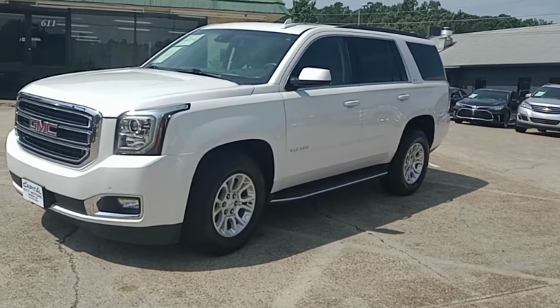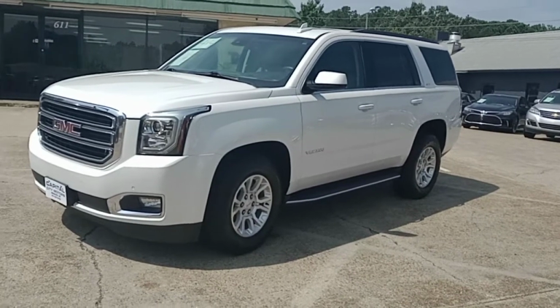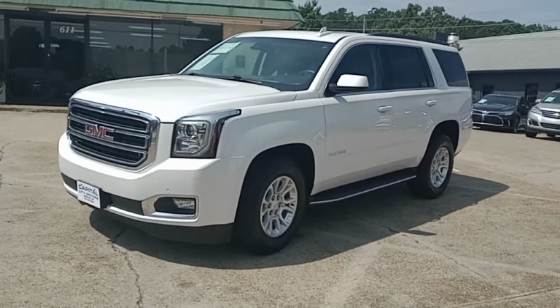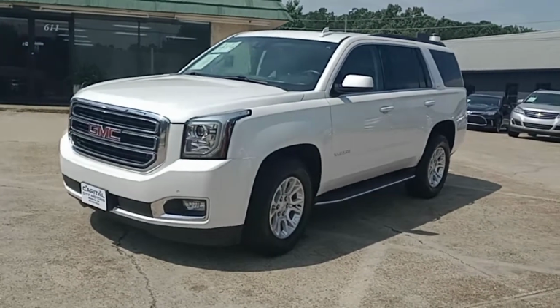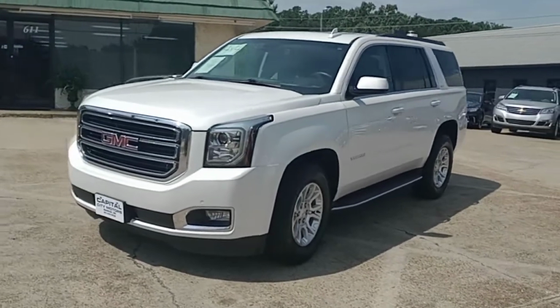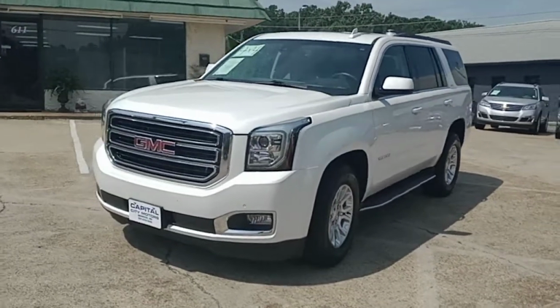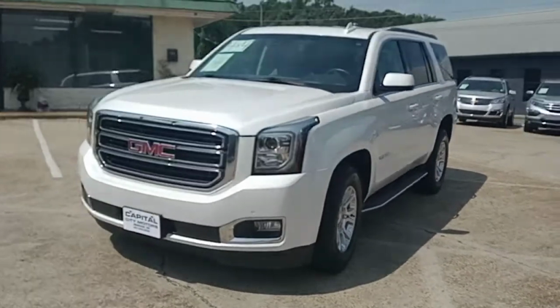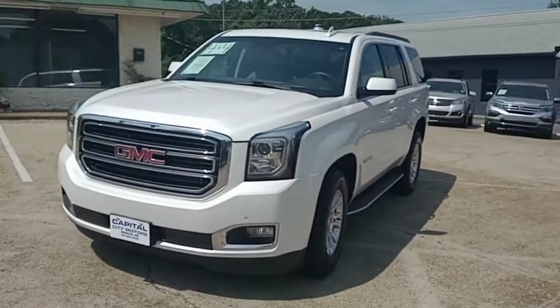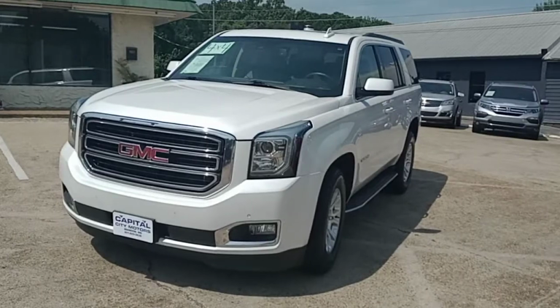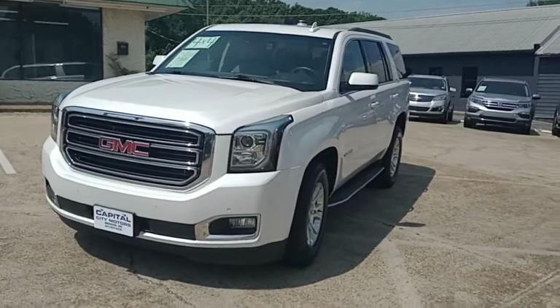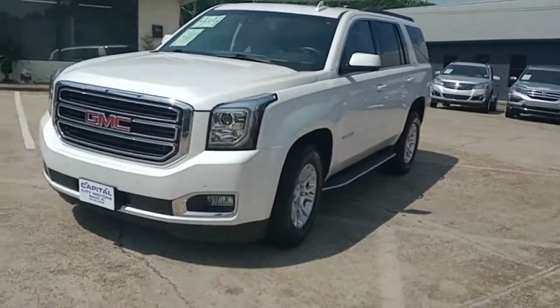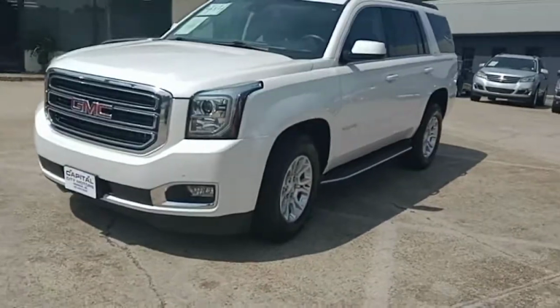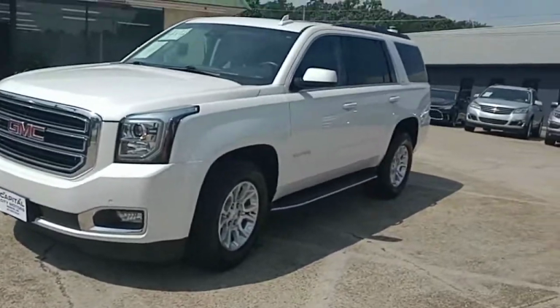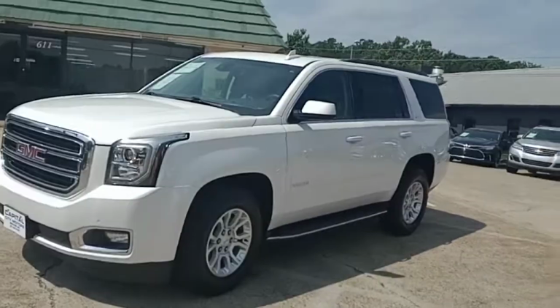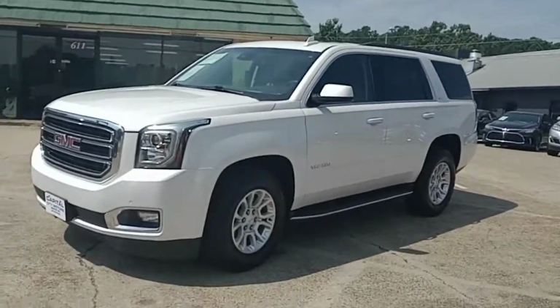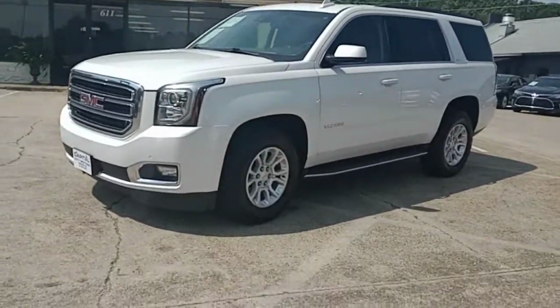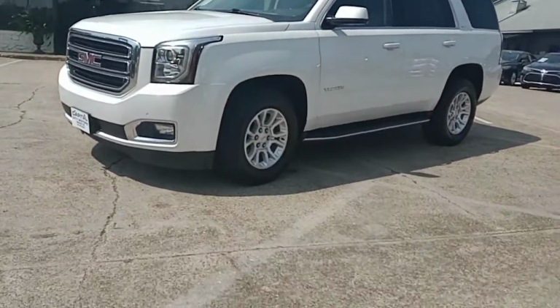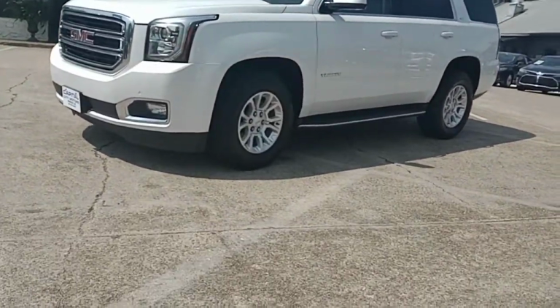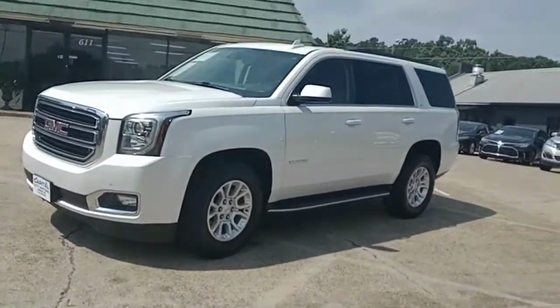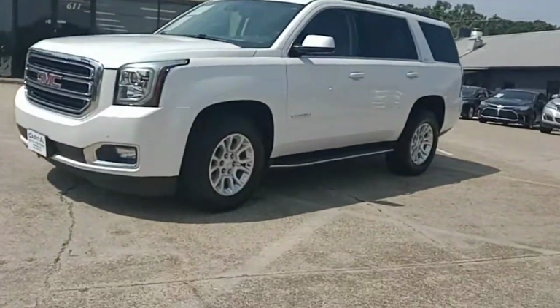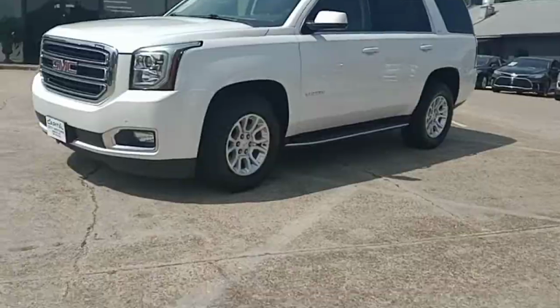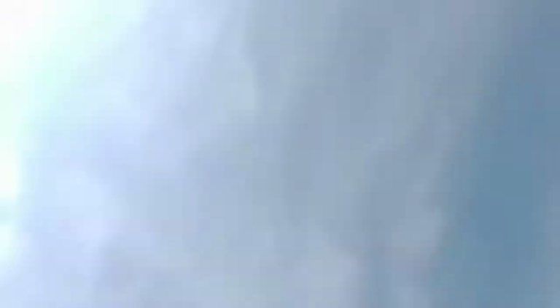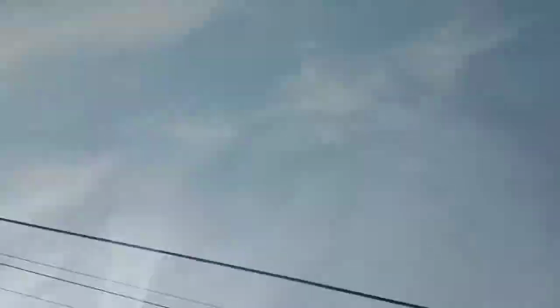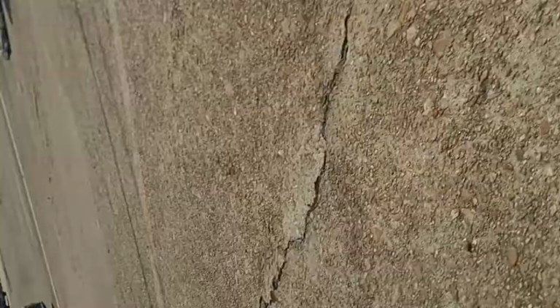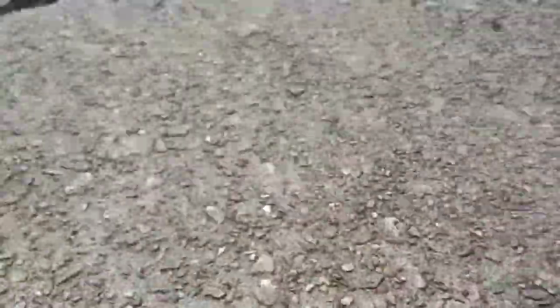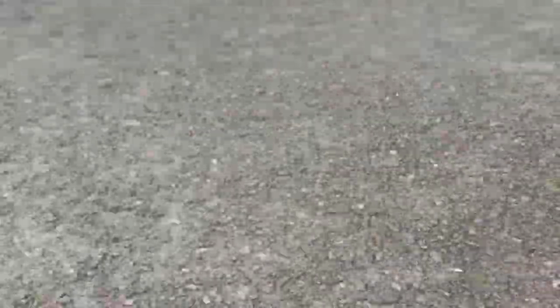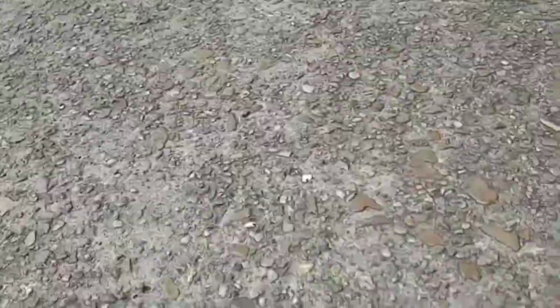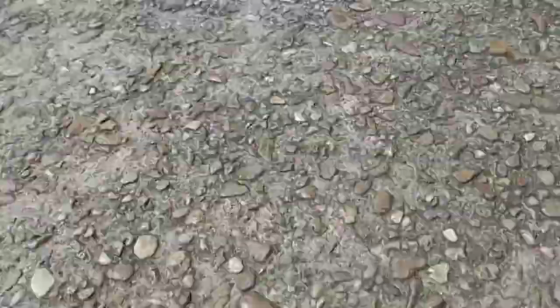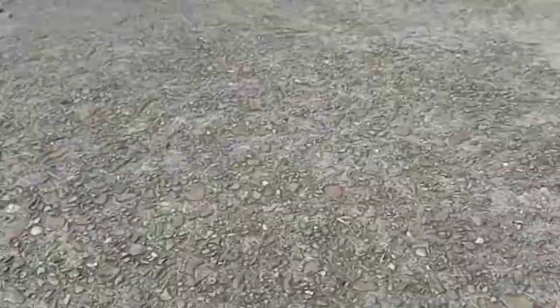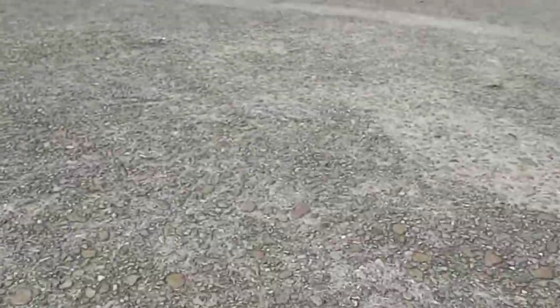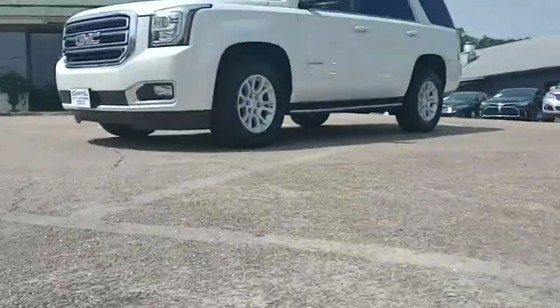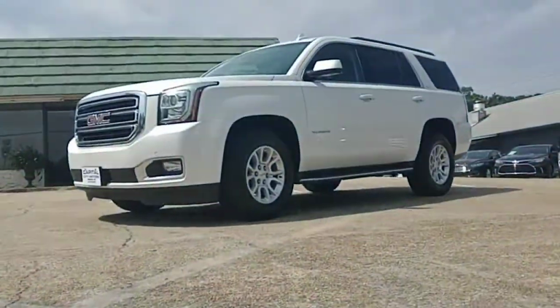Please like and subscribe, share with your friends and family, tell them about the deal. Like I said, I'd do something silly and stupid — I'm going to do a backflip. Oh my gosh, oh my gosh. I'm too old for this.